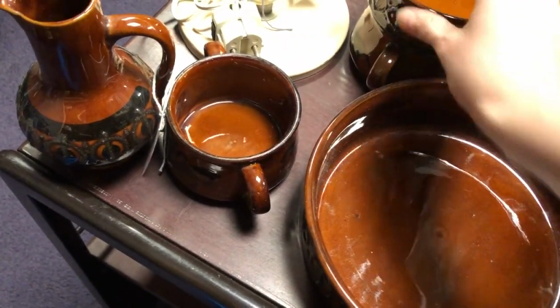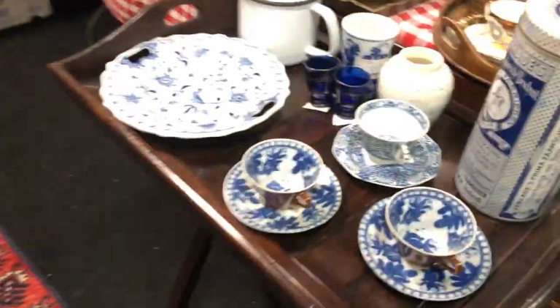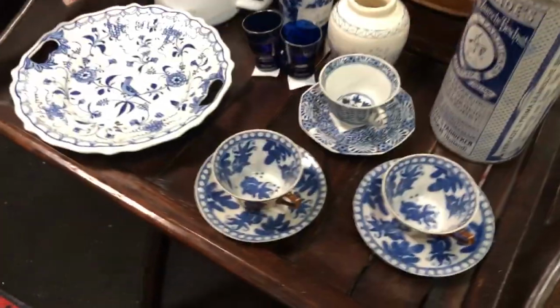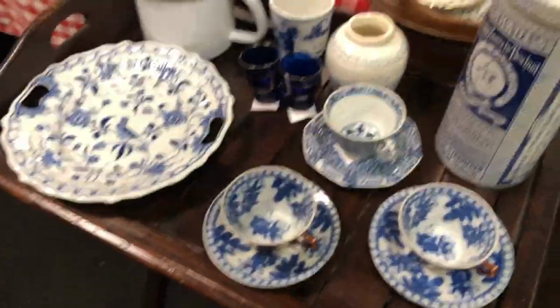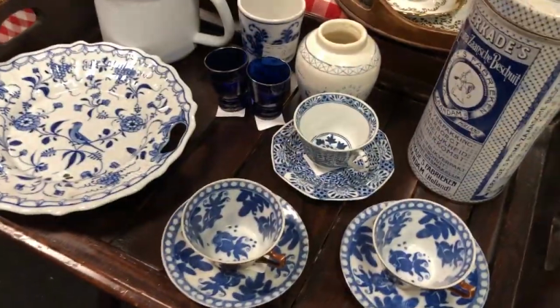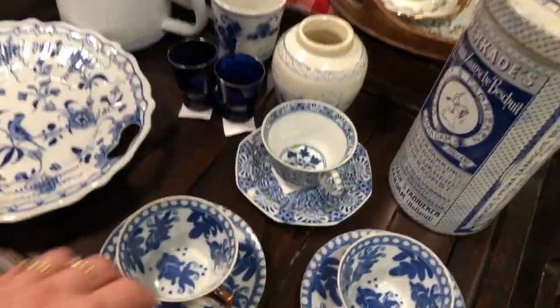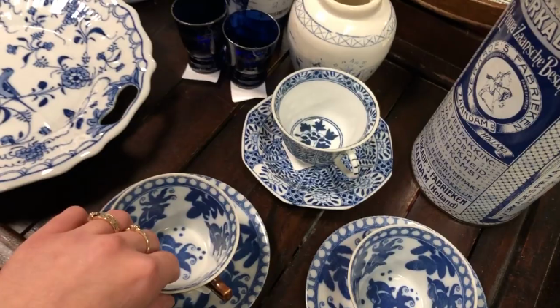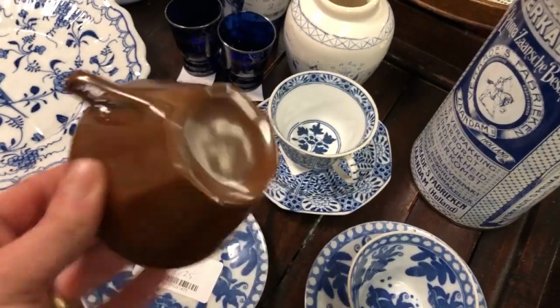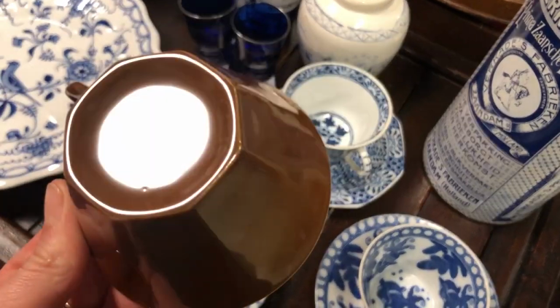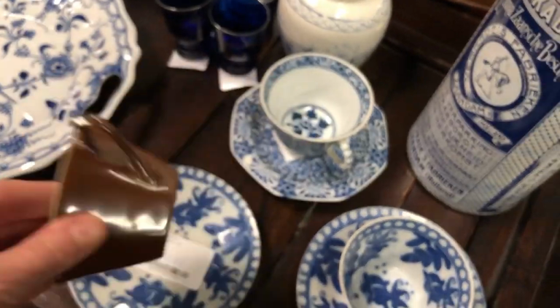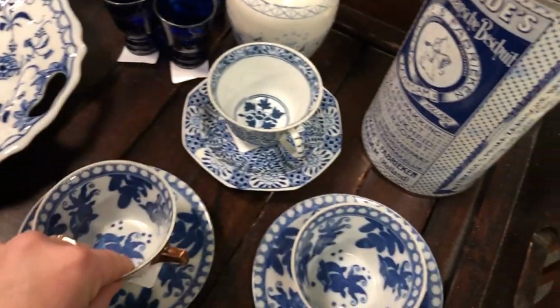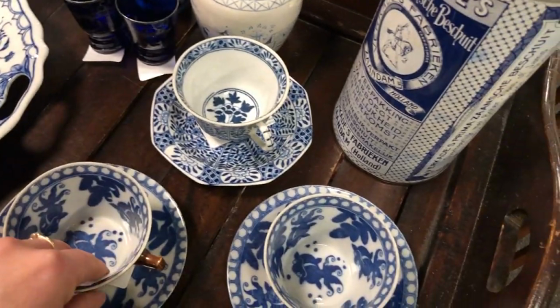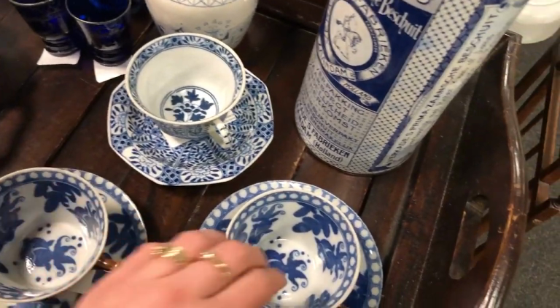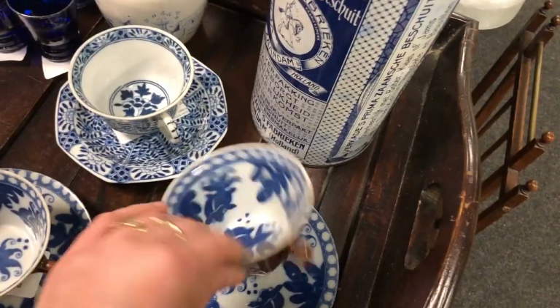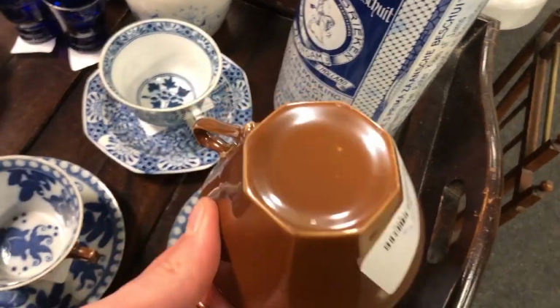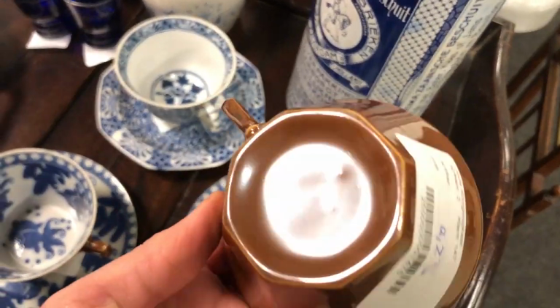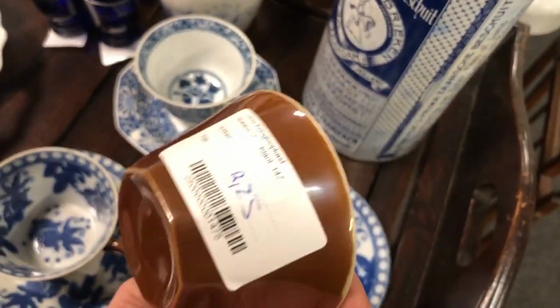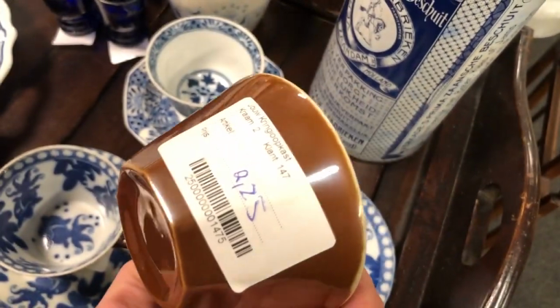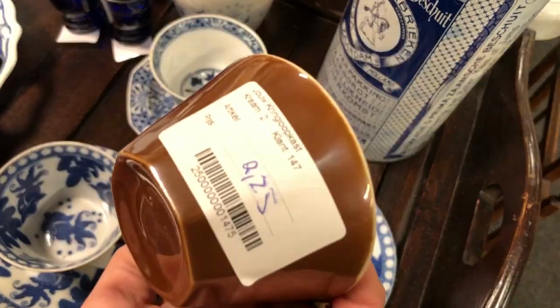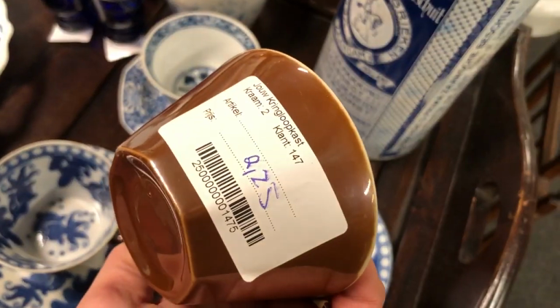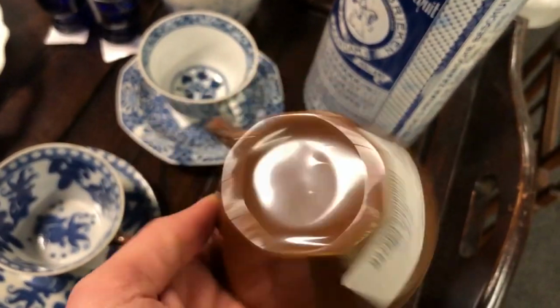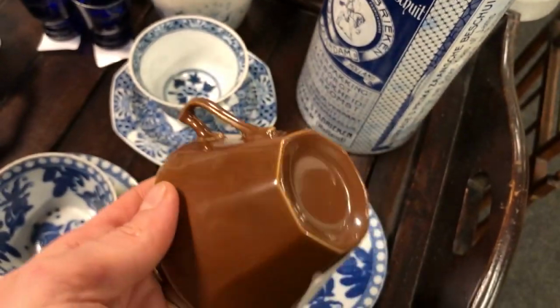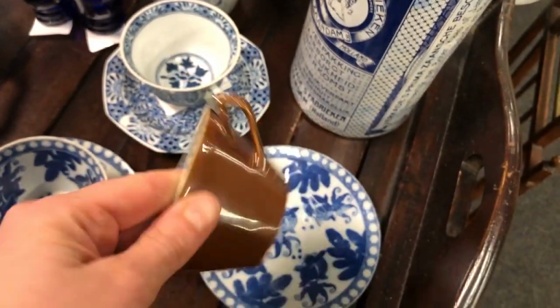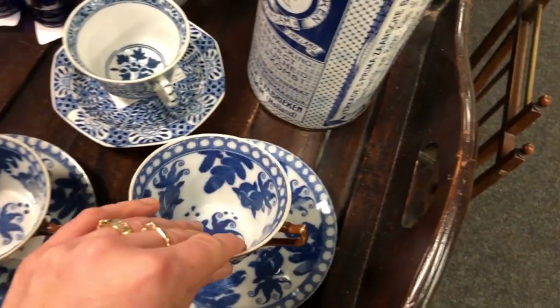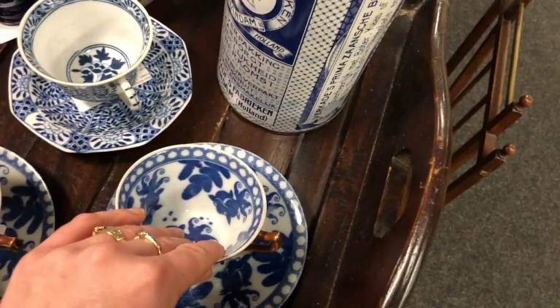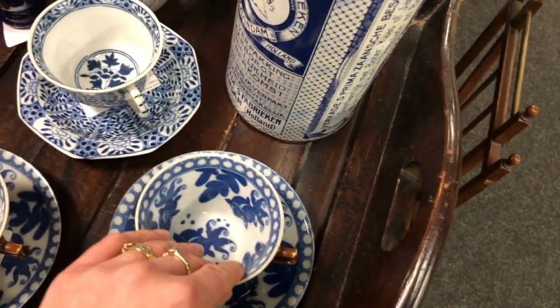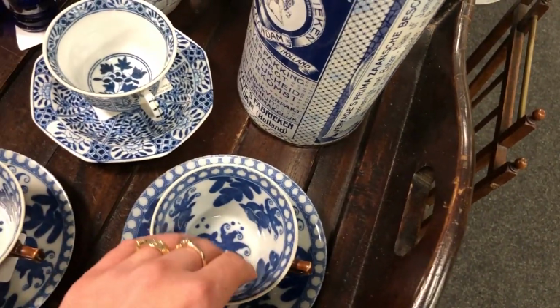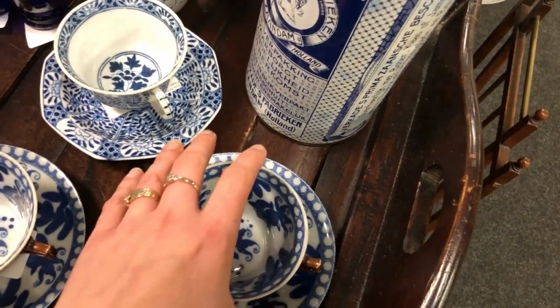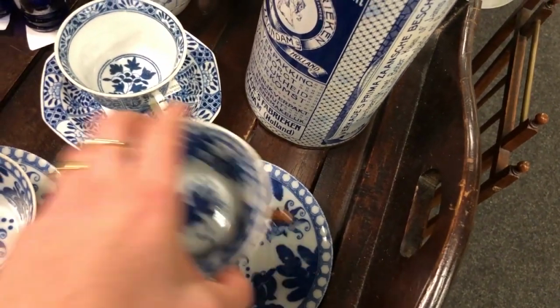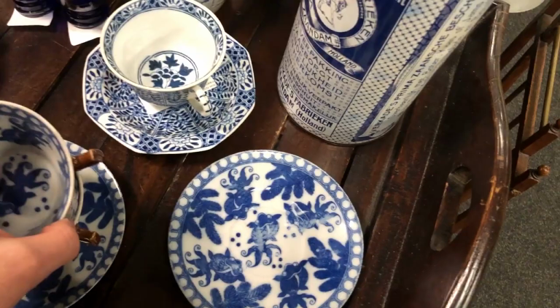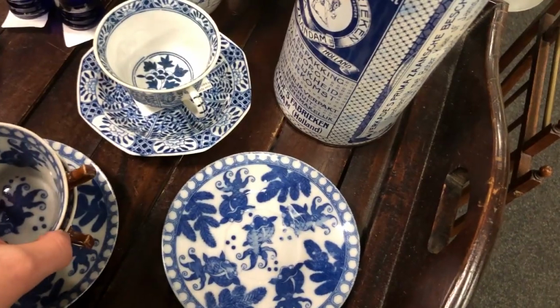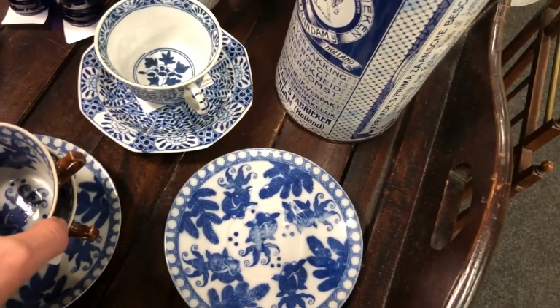At this other booth I found the koi teacups and saucers that I had spotted at another thrift store a while ago. They were only asking 2.75 euros for them, but I realized that these are transferware and not hand painted, and the fish in the middle had already faded quite a bit.